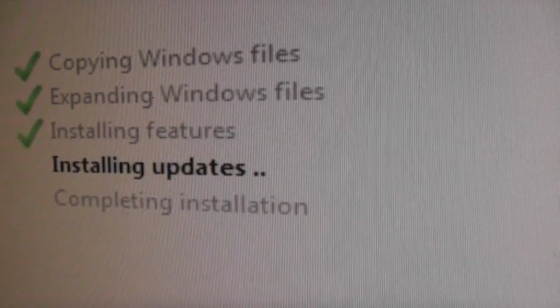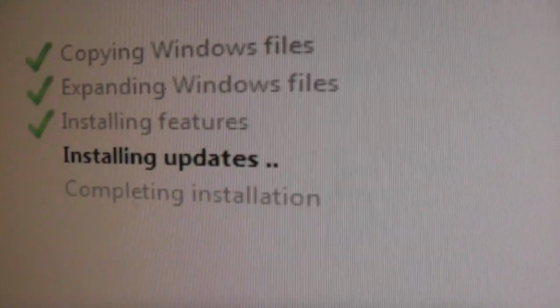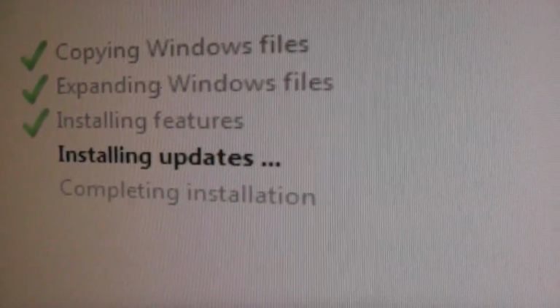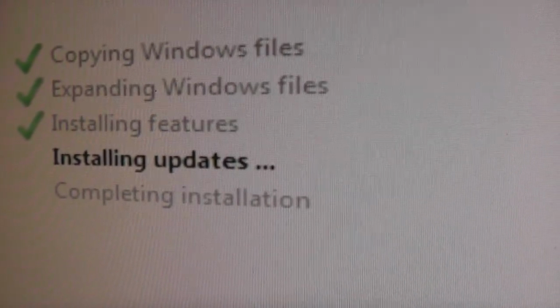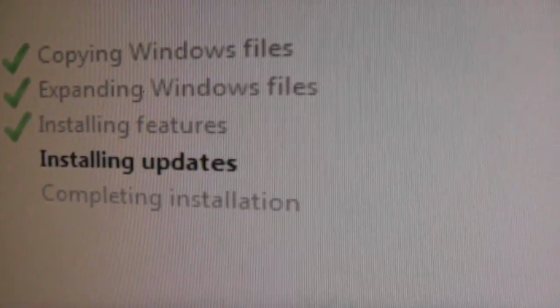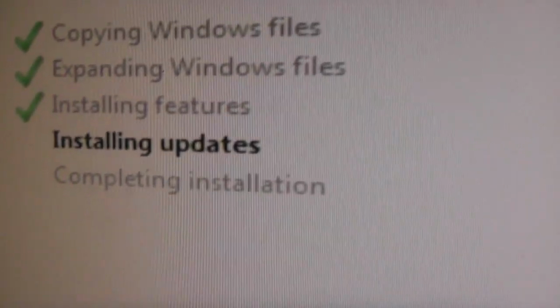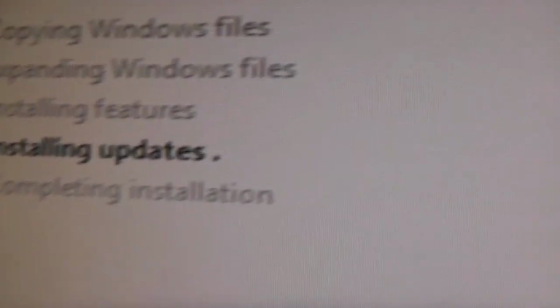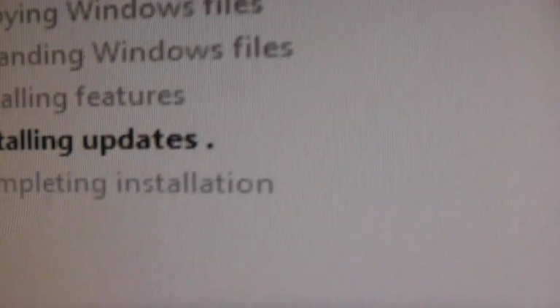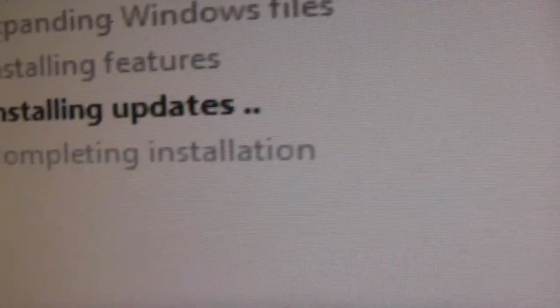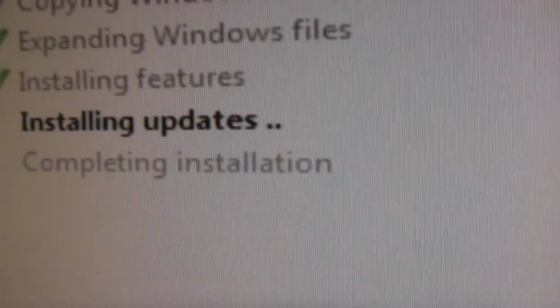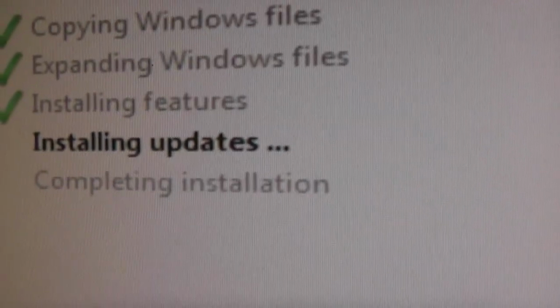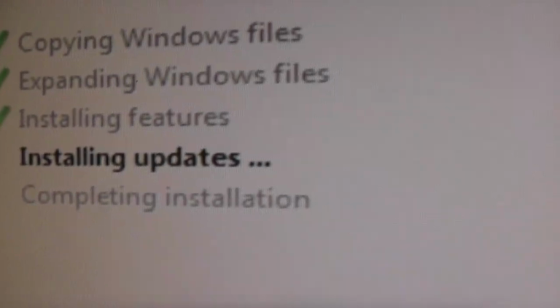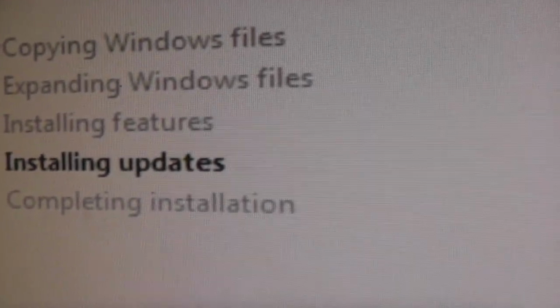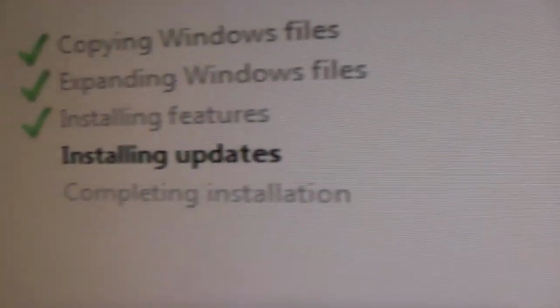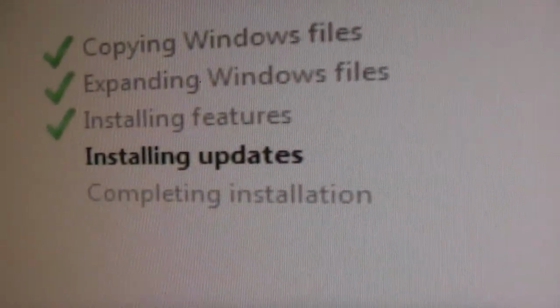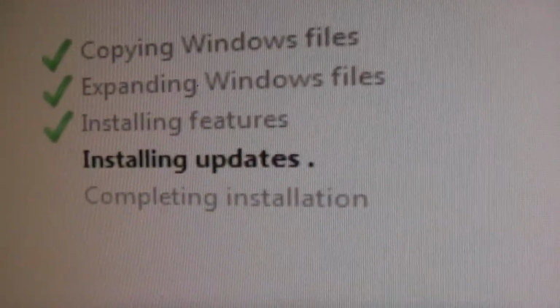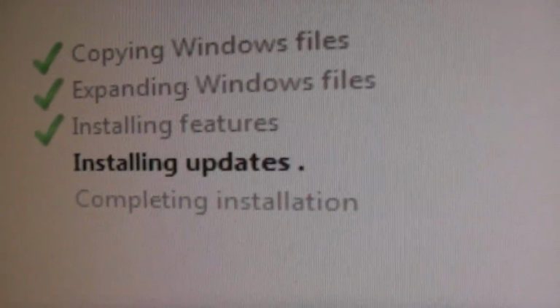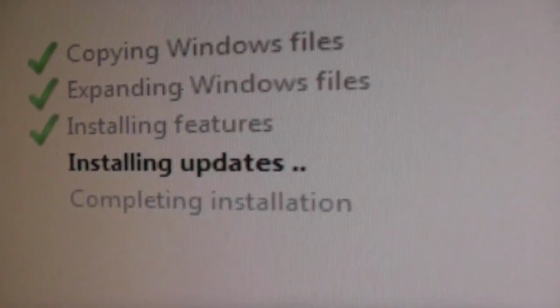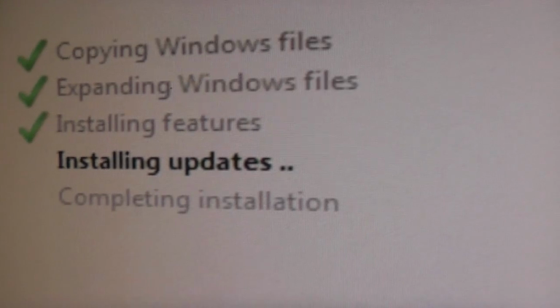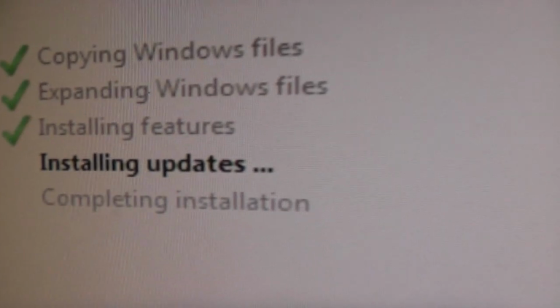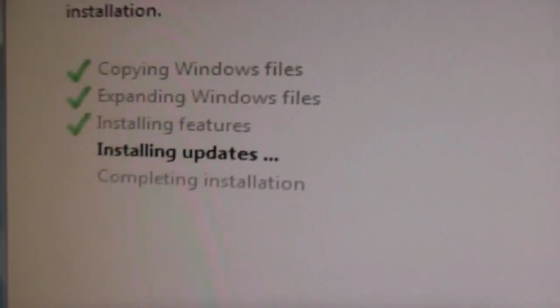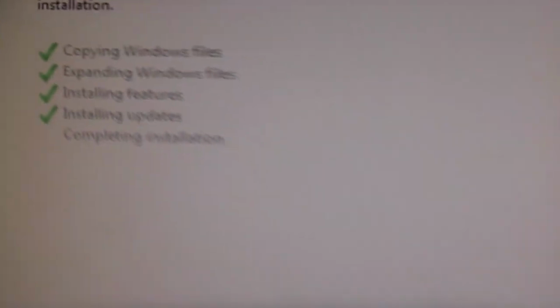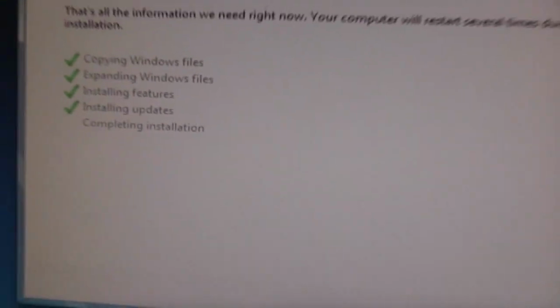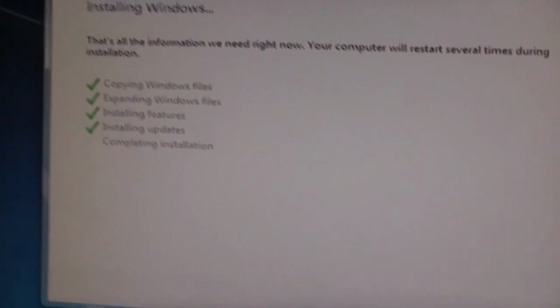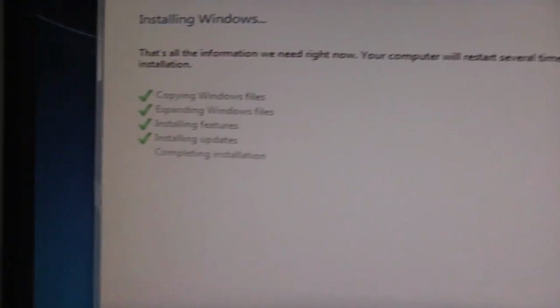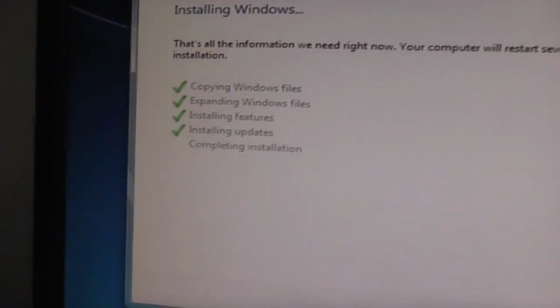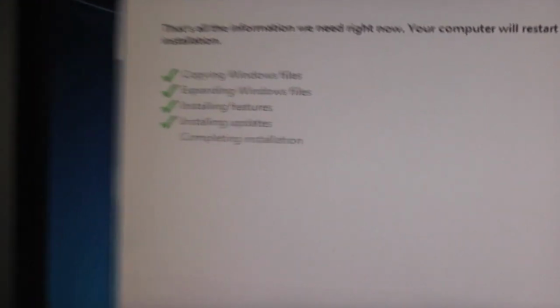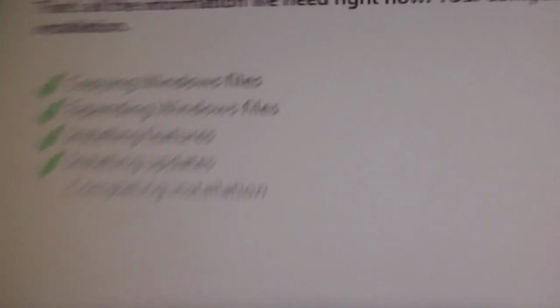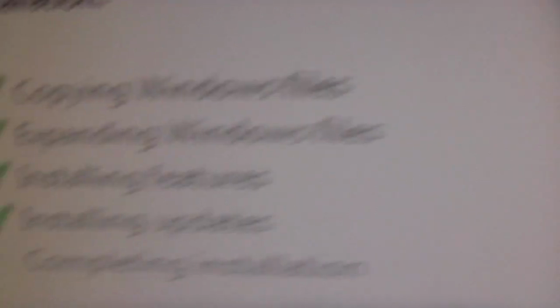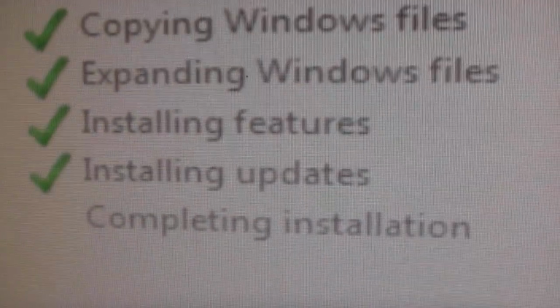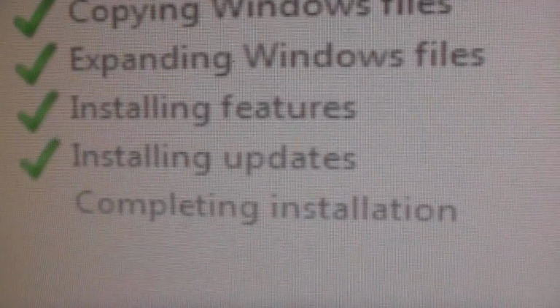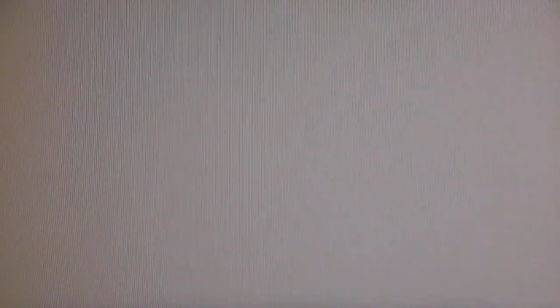So this is what the progress is looking like — it's just installing updates, and it's just come on to this step now. So we've got three green ticks there. Everything's looking good. I'm really excited. The updates bit seems to have finished.